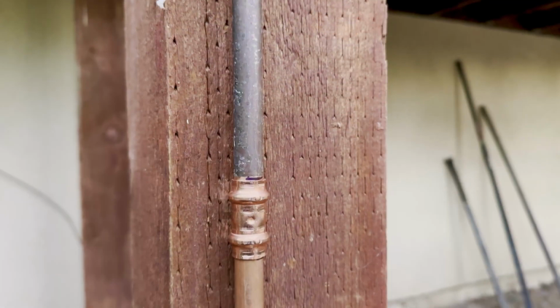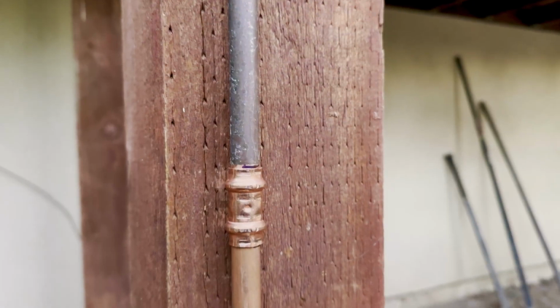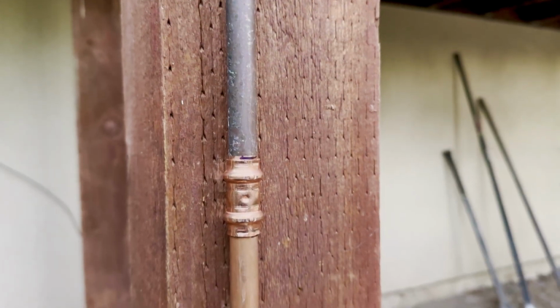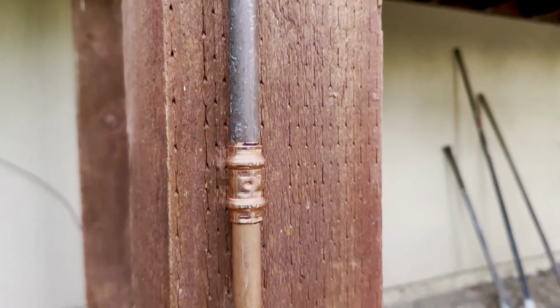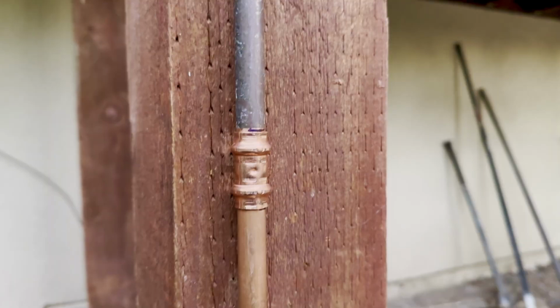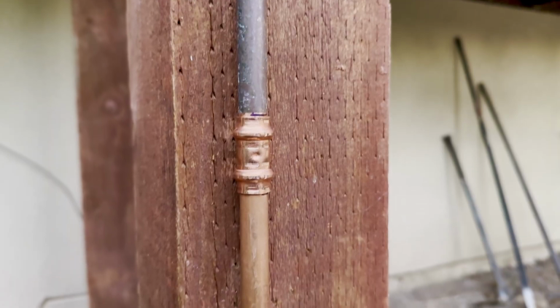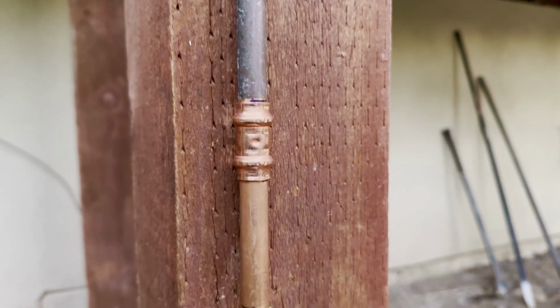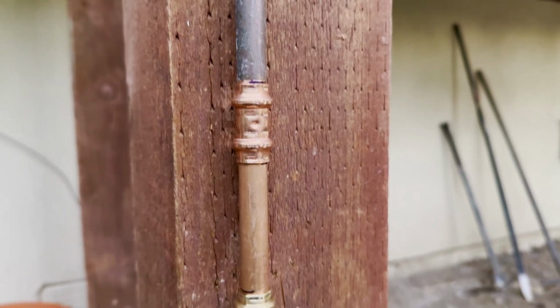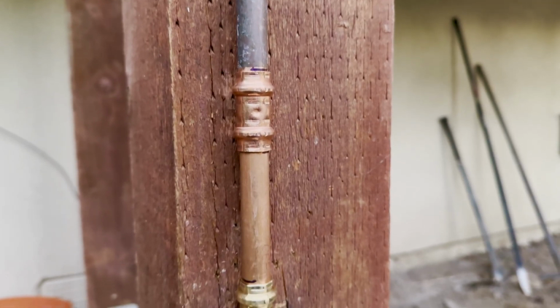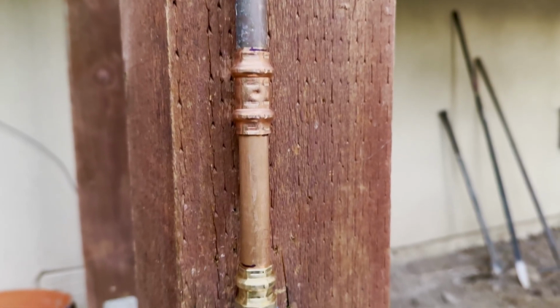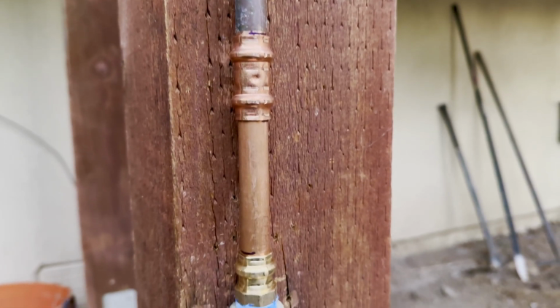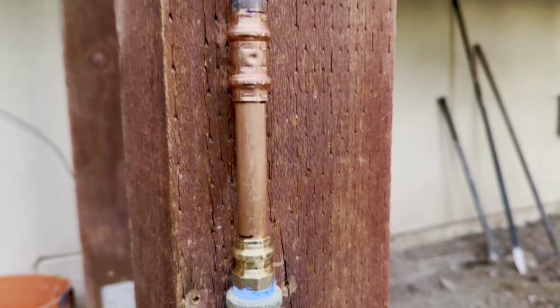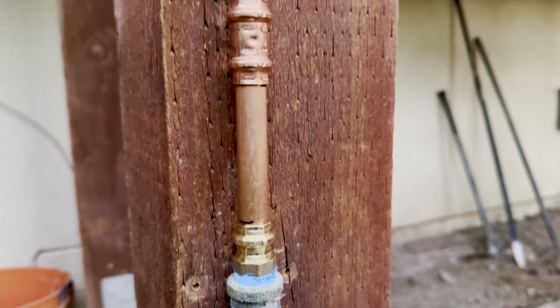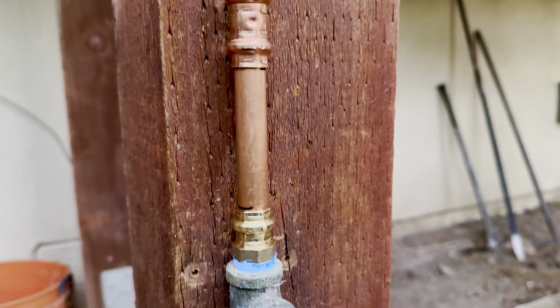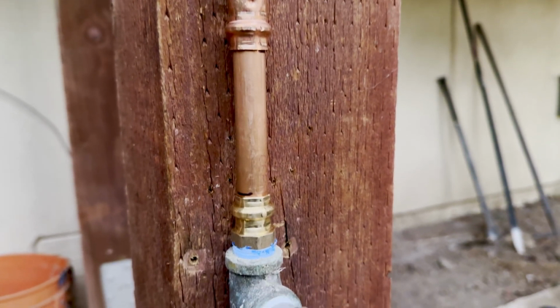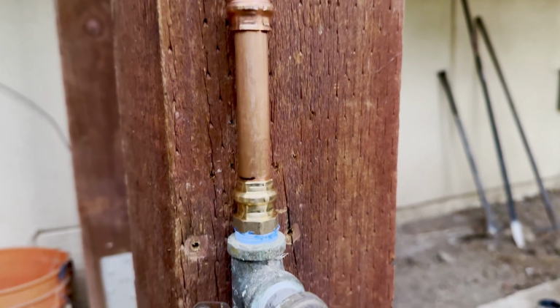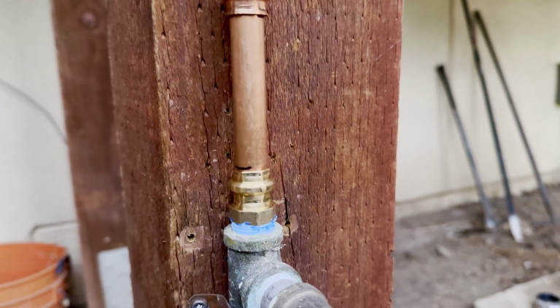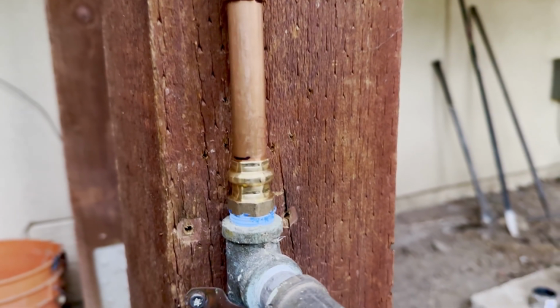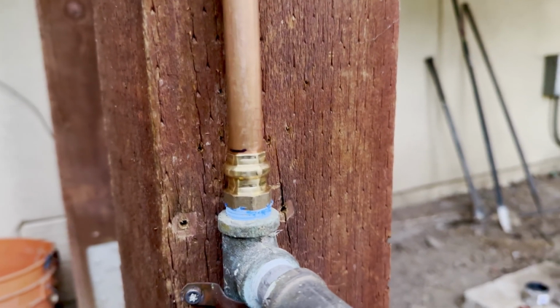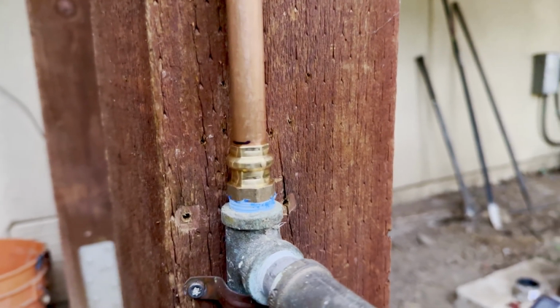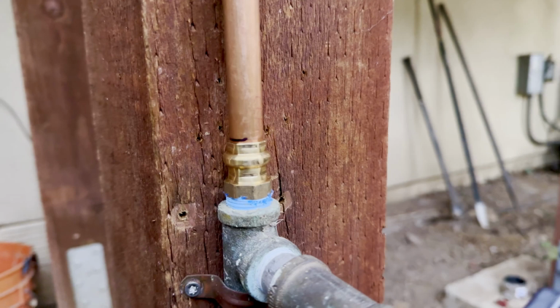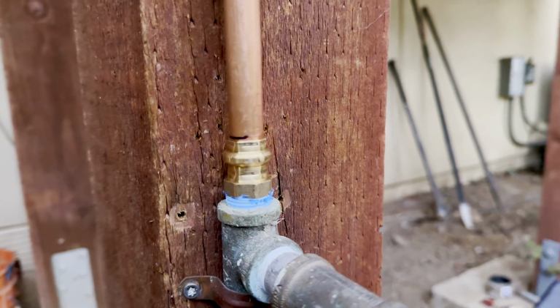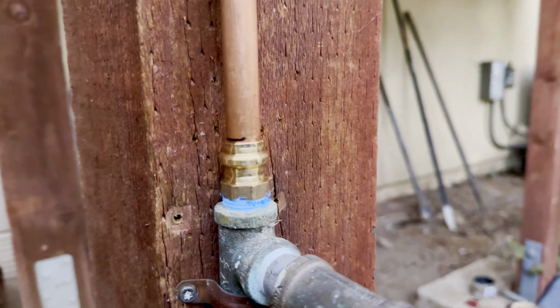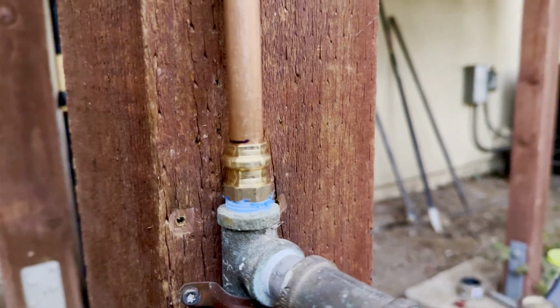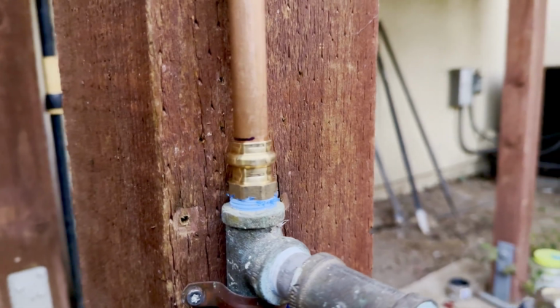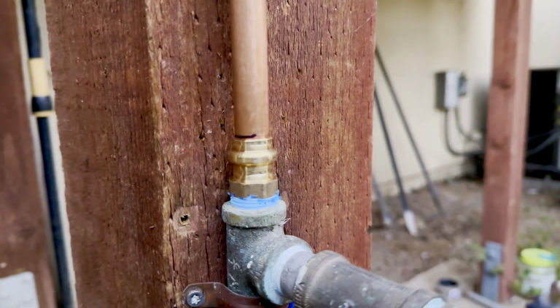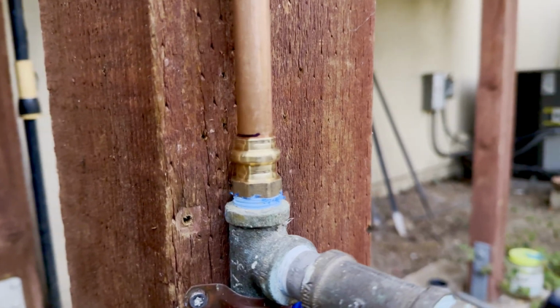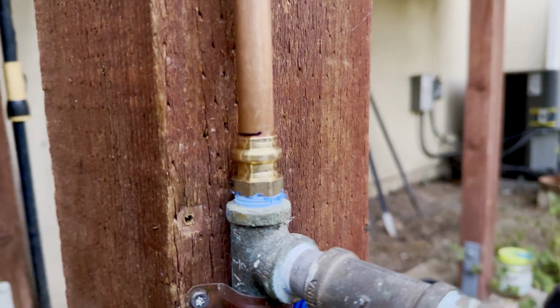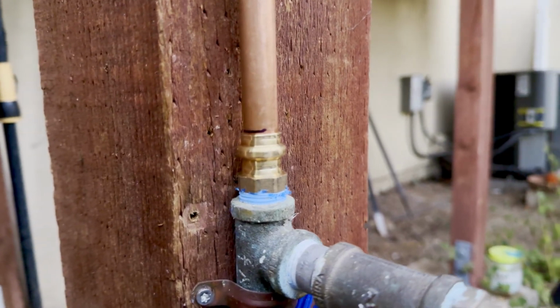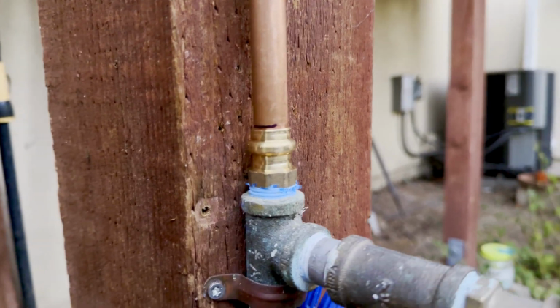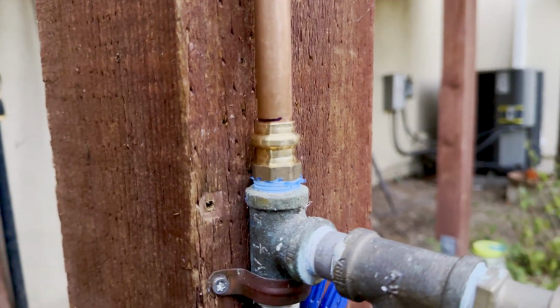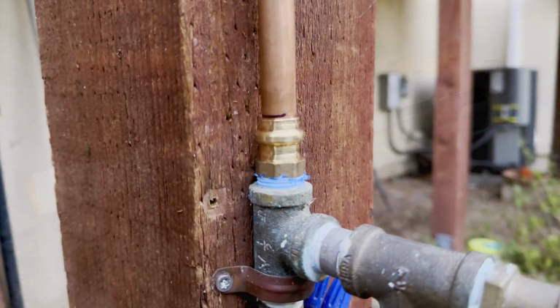Here are some more fittings I installed with this press tool. As you can see, I cut that test piece in half and reused it to run water to the hose bib on the deck. Everything's holding pressure with no leaks, which is great.